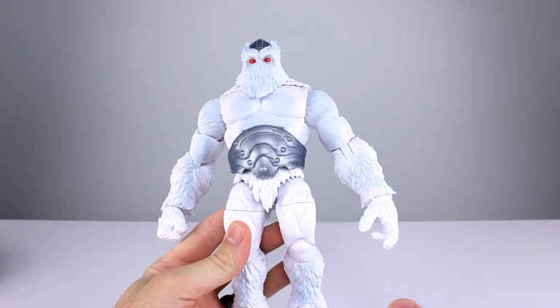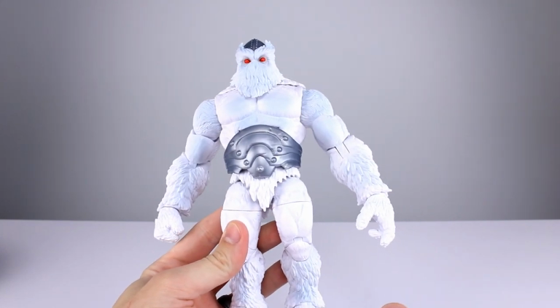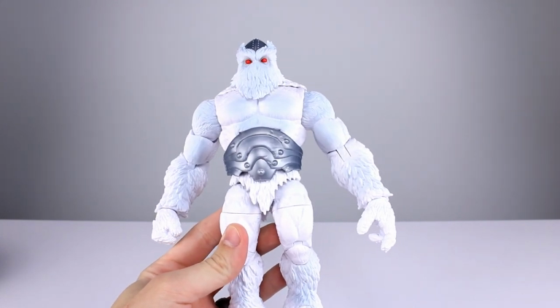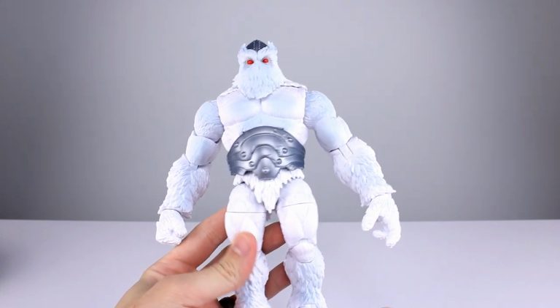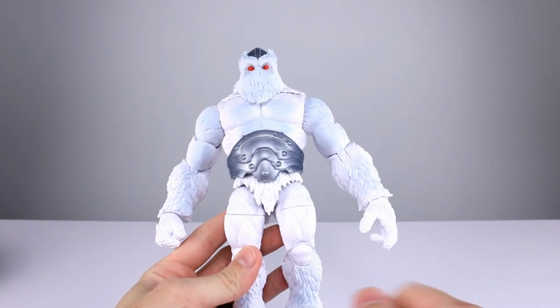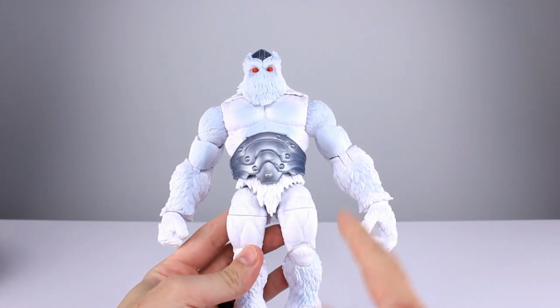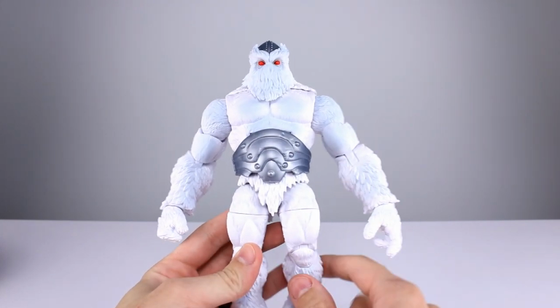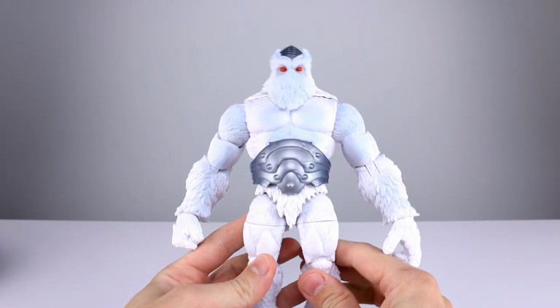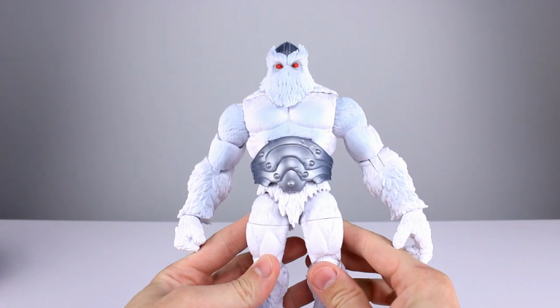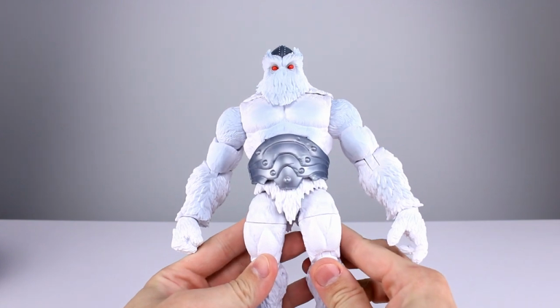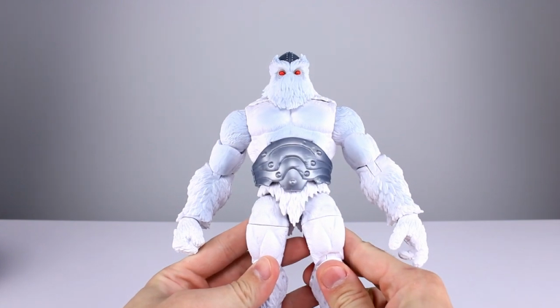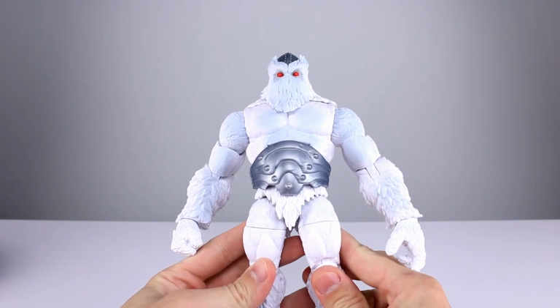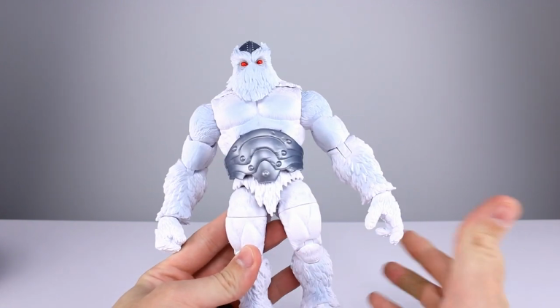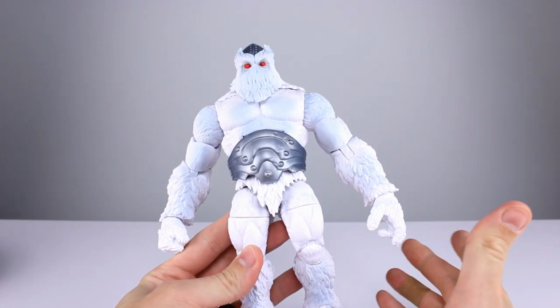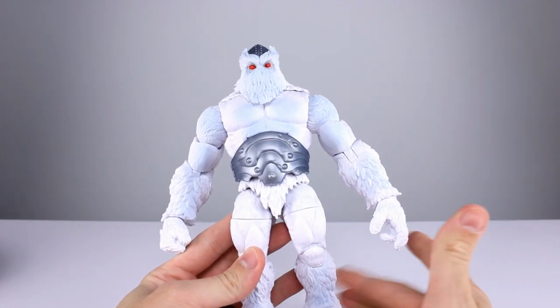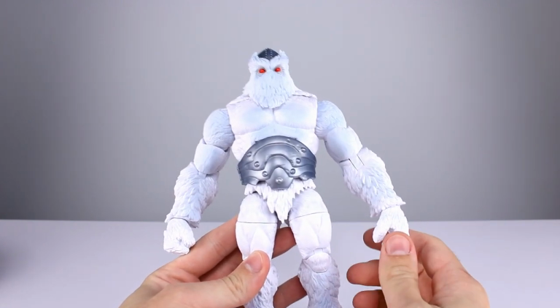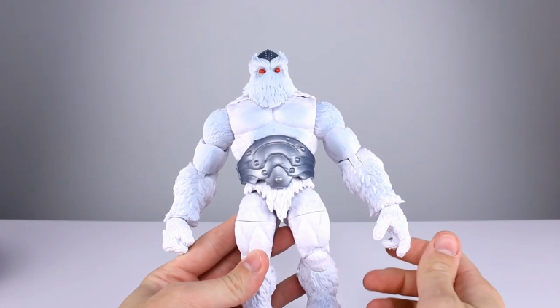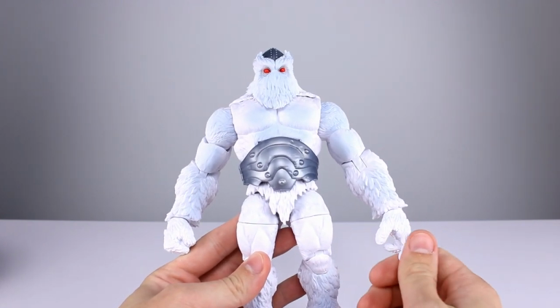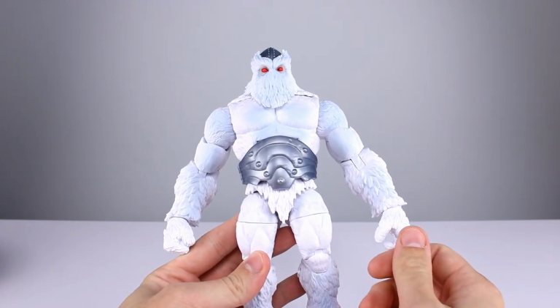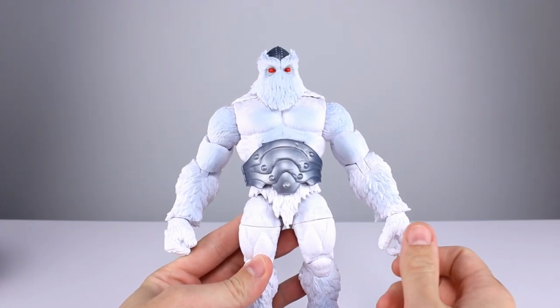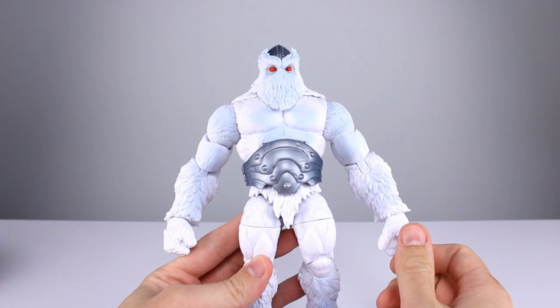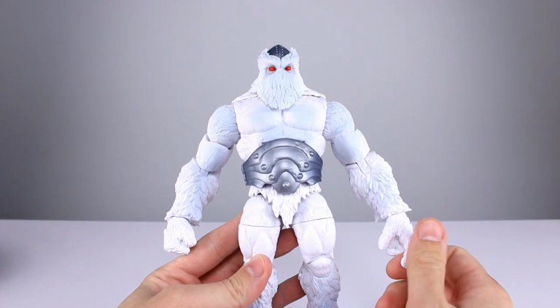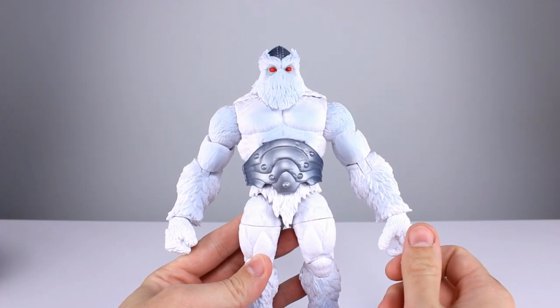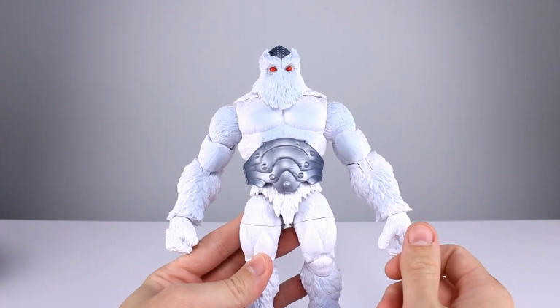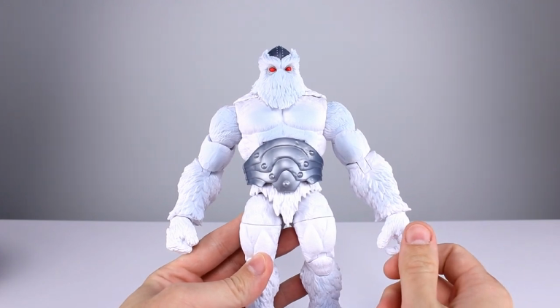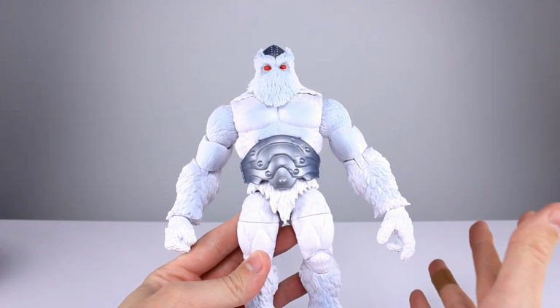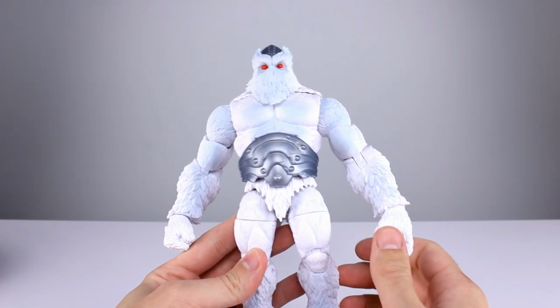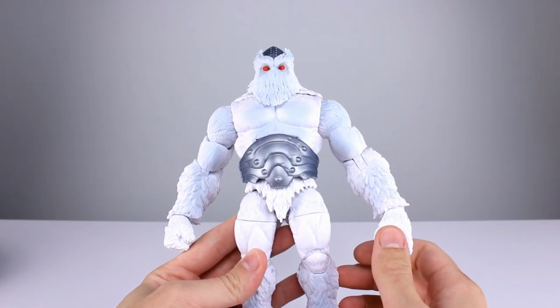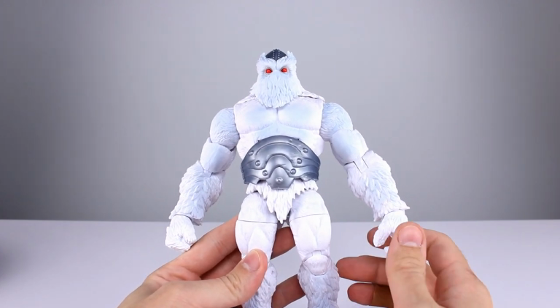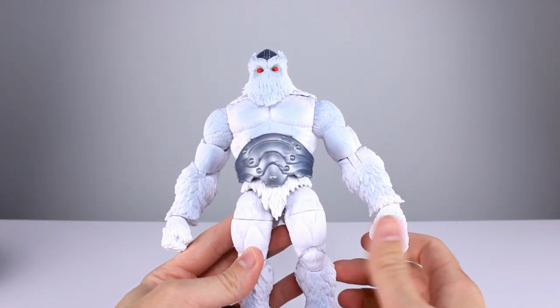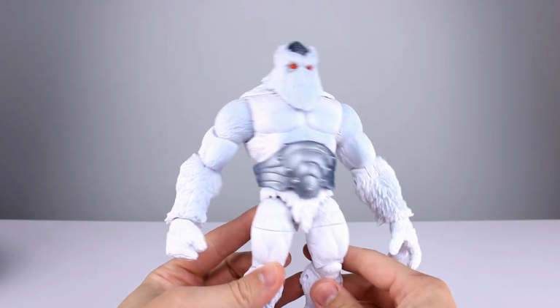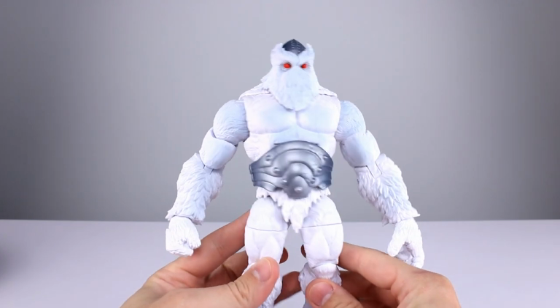Before we get into the rest of the review, let's do a question of the day. Simple question: prior to this release, were you familiar with the character? I was not.